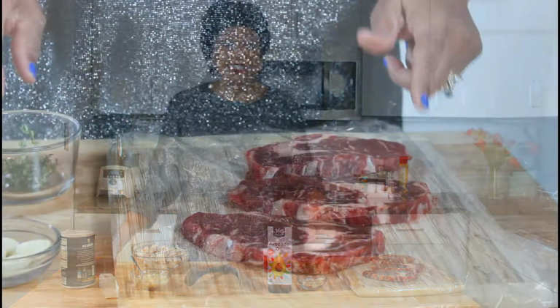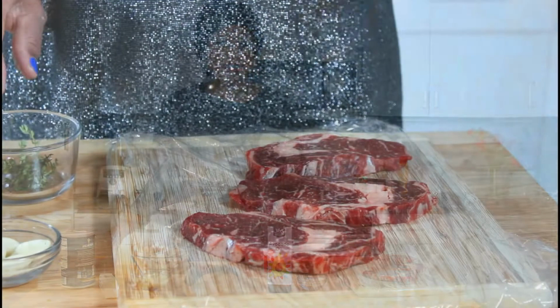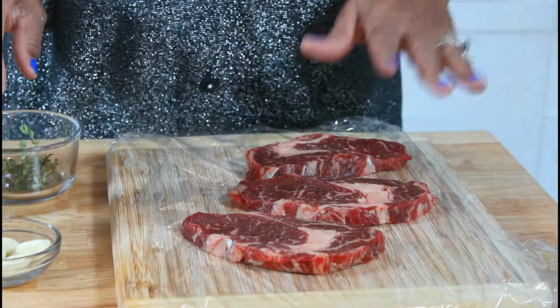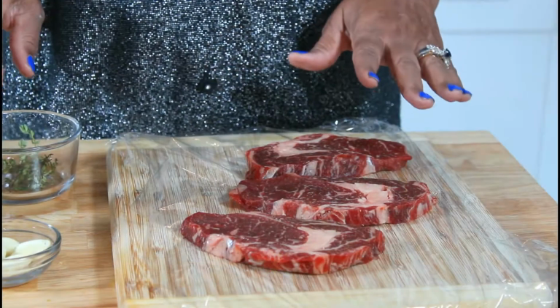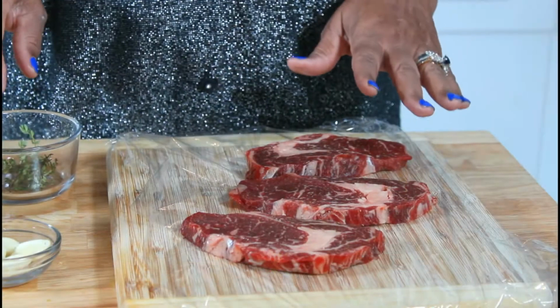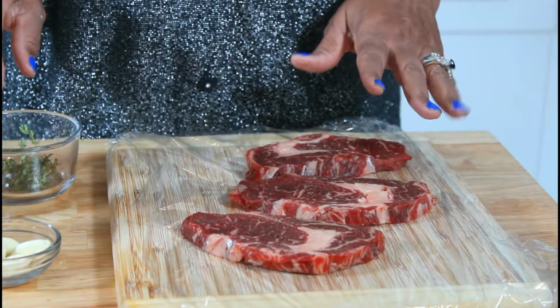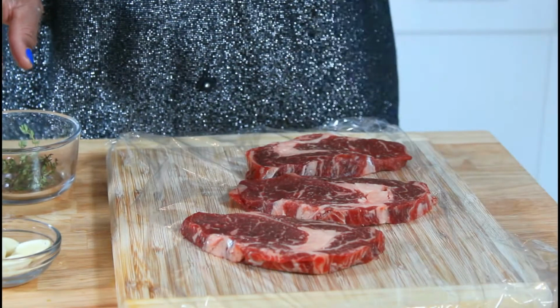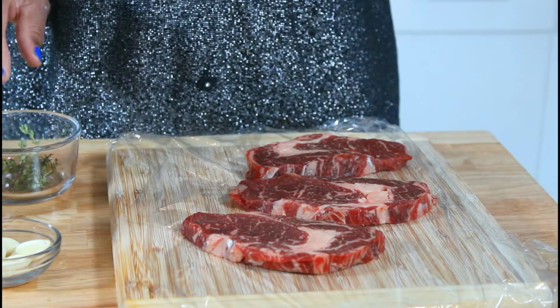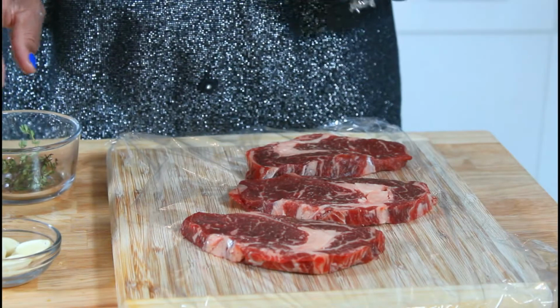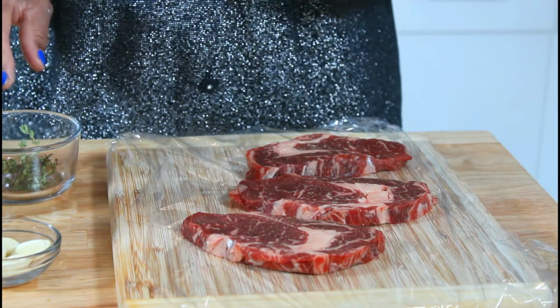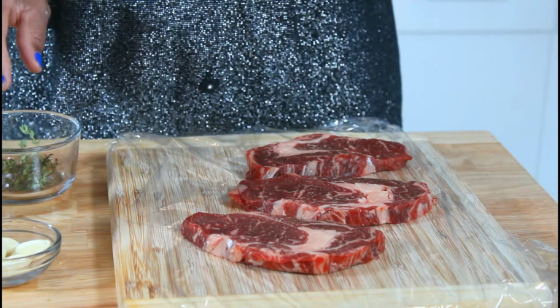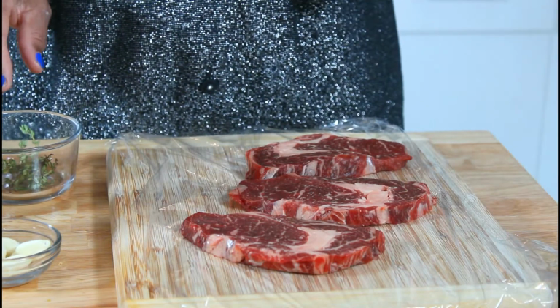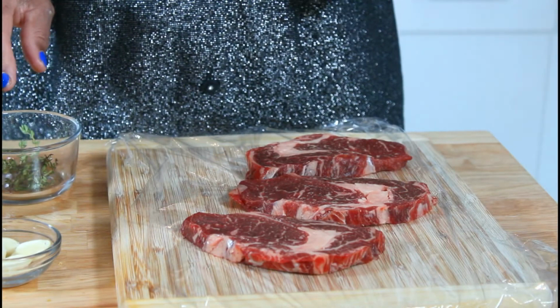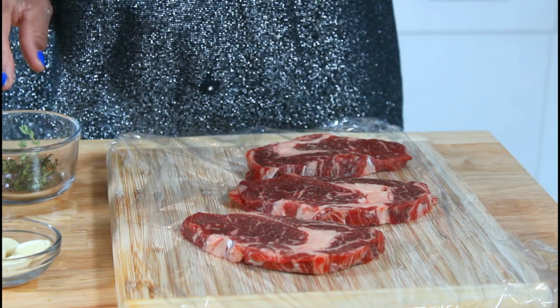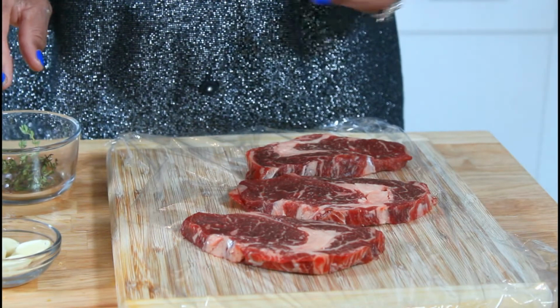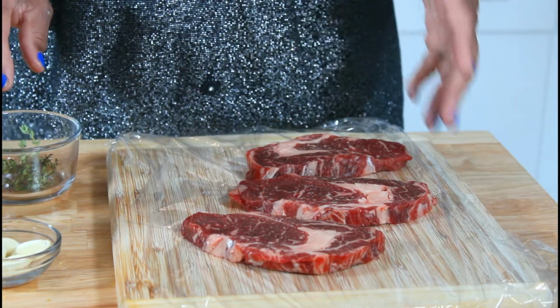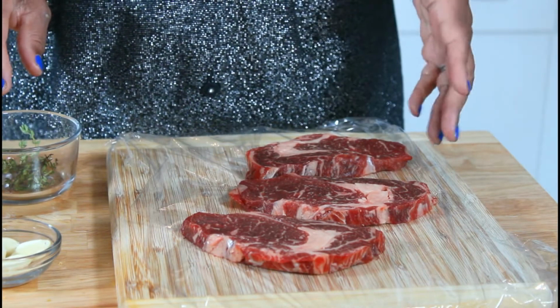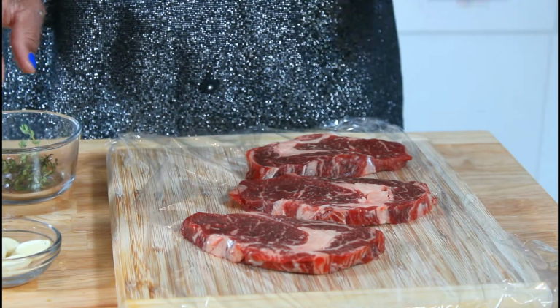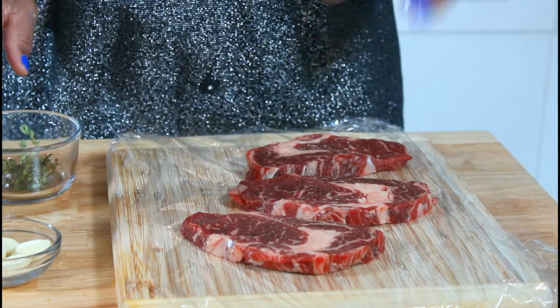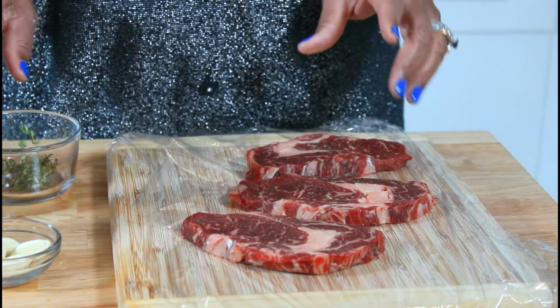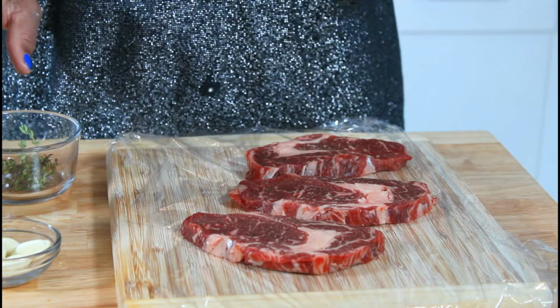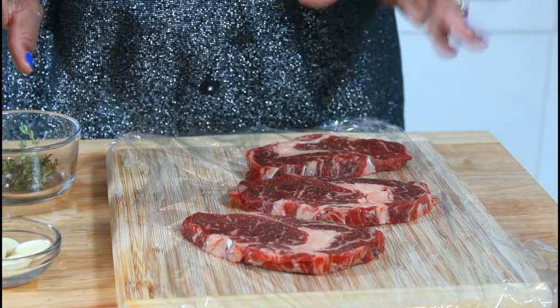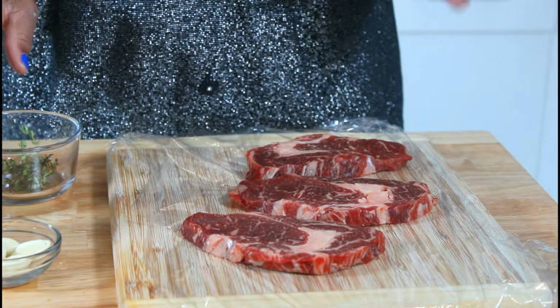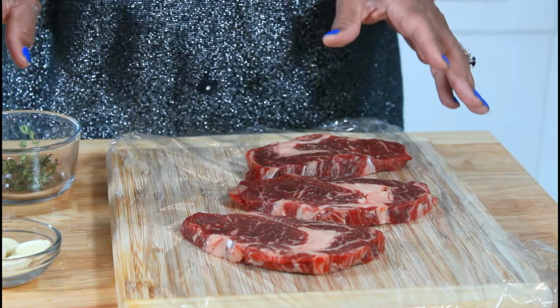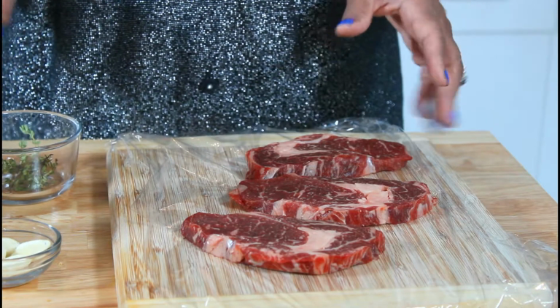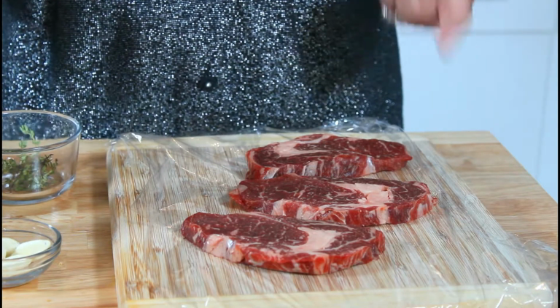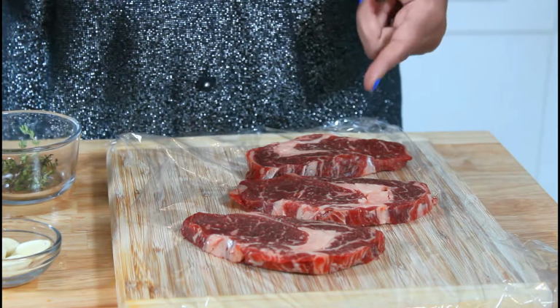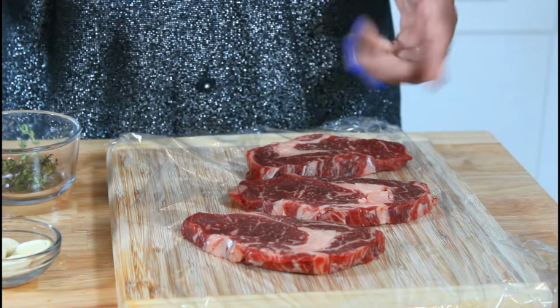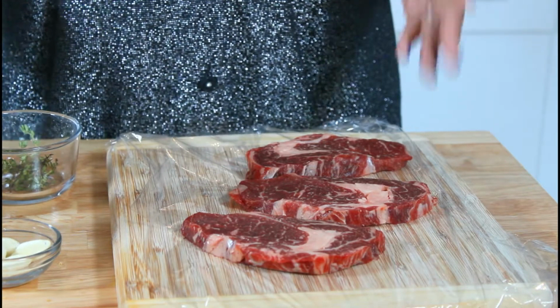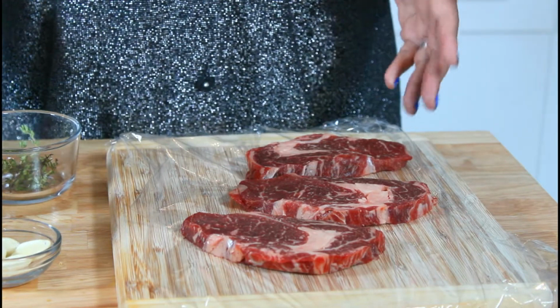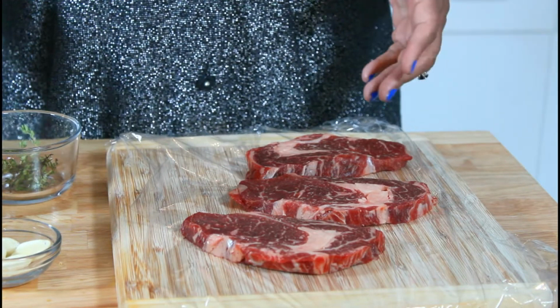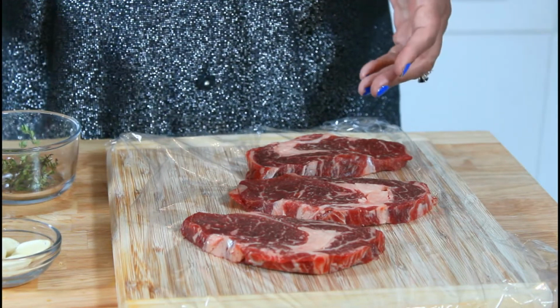For your meats, when you're ready to put it in a pan and grill it, you need to season it just before. You don't want to put salt and let it sit for a while.